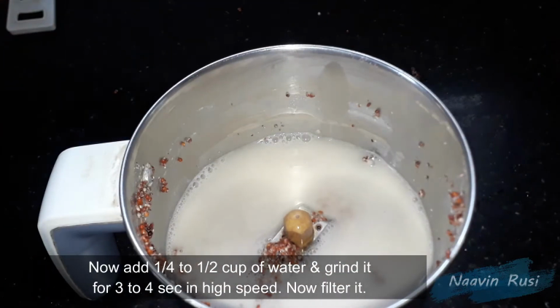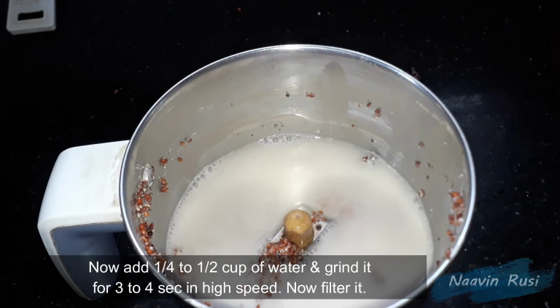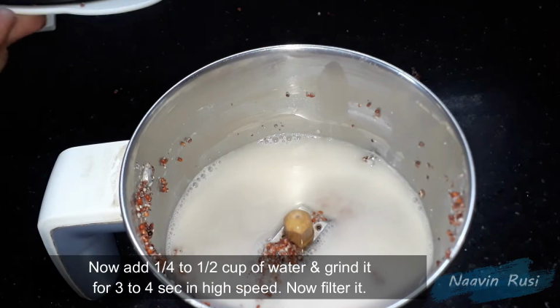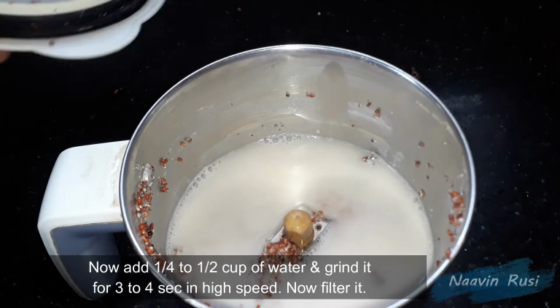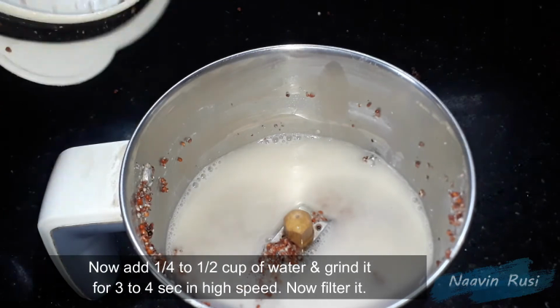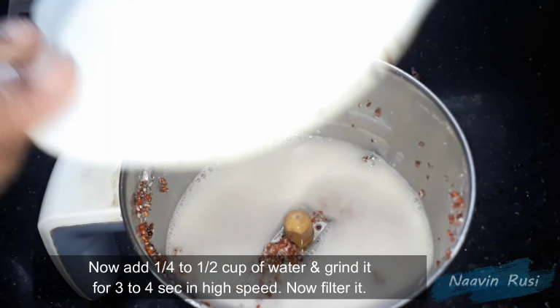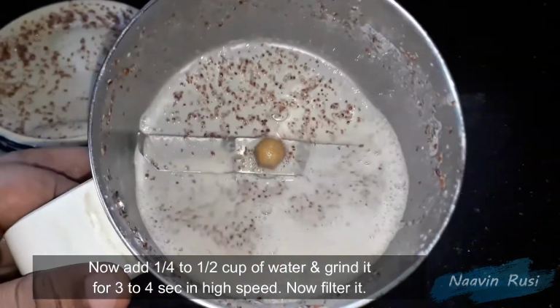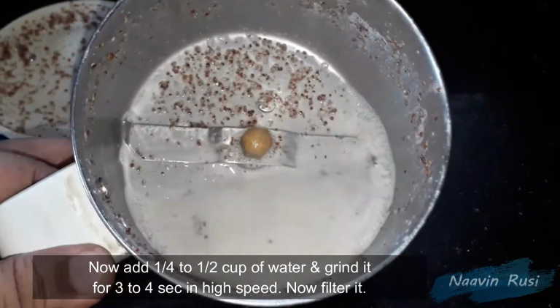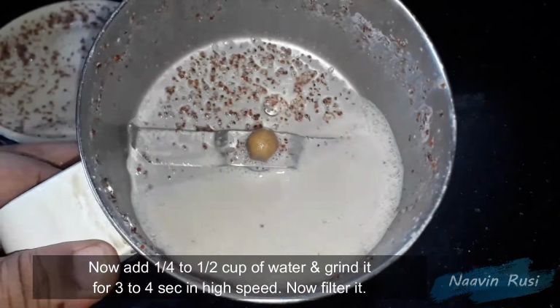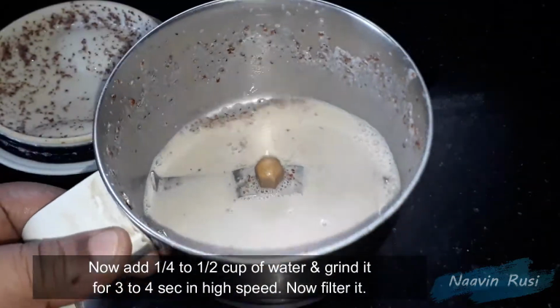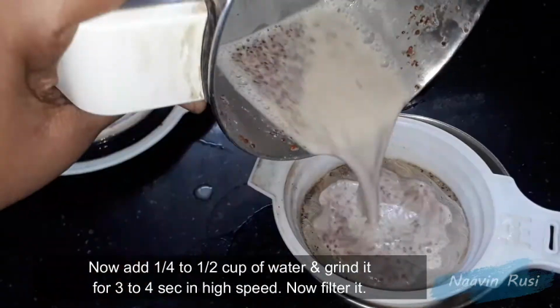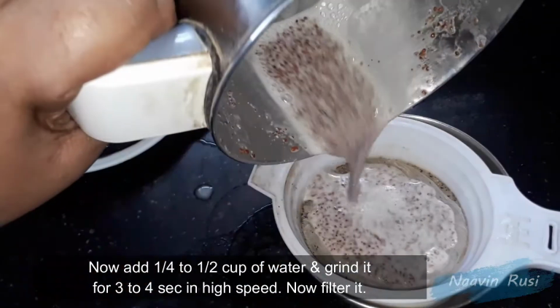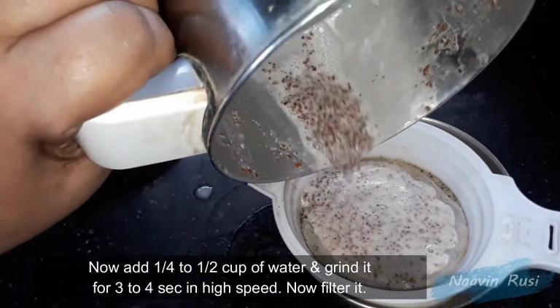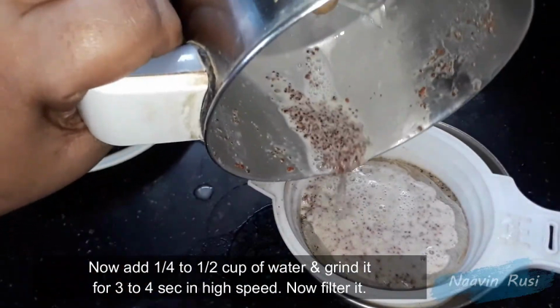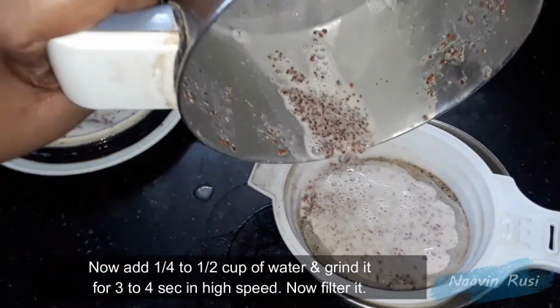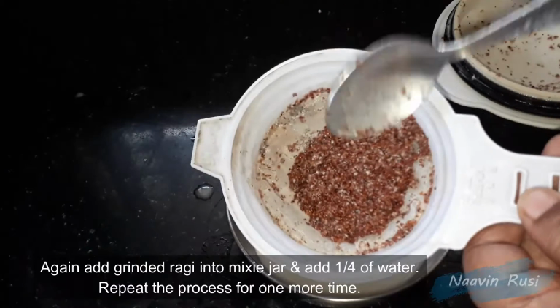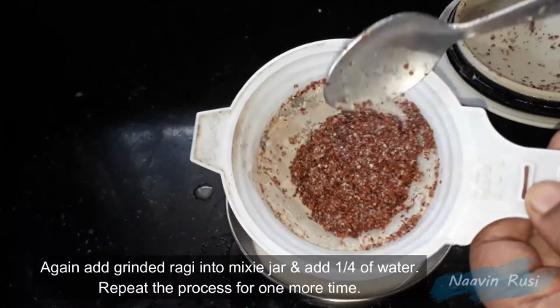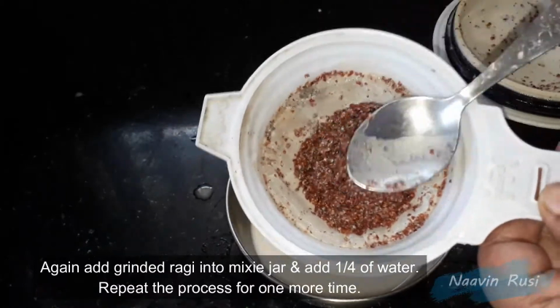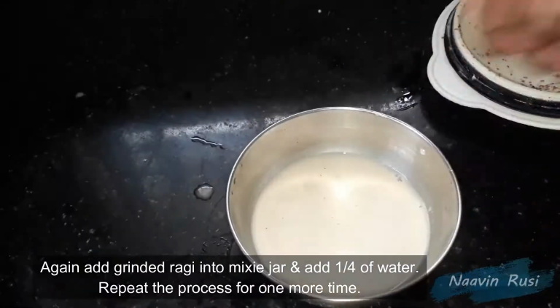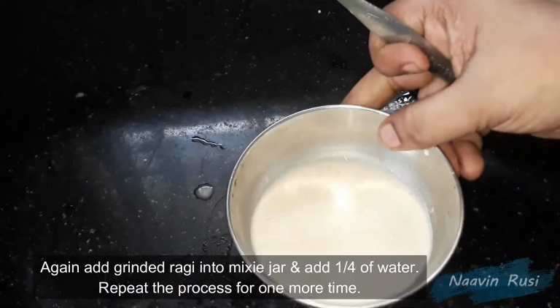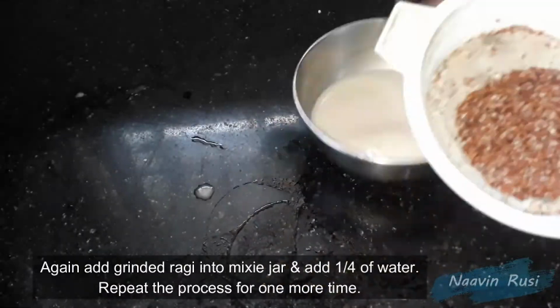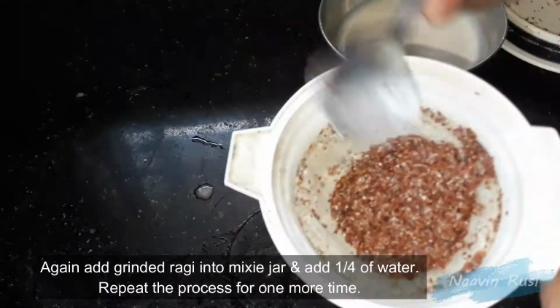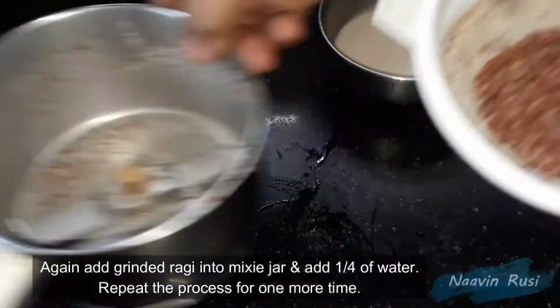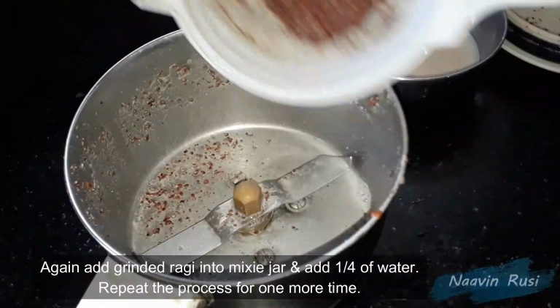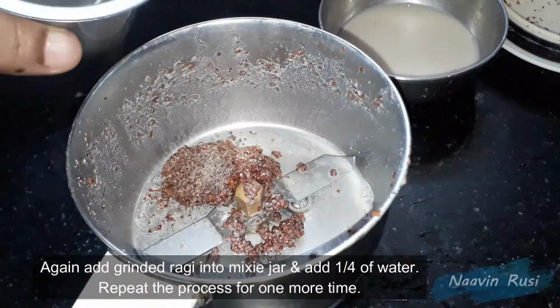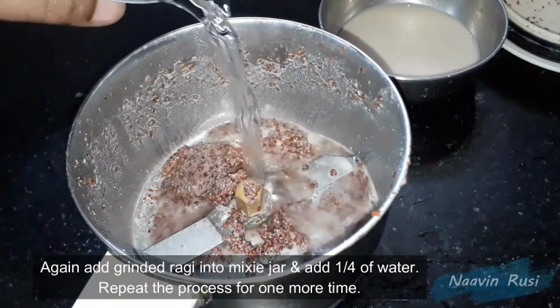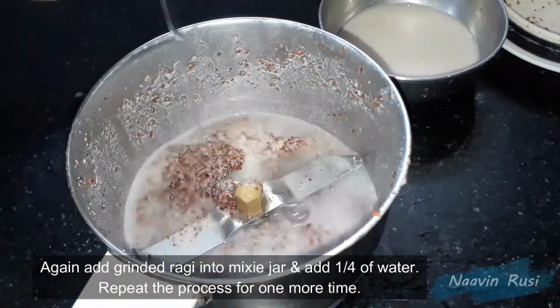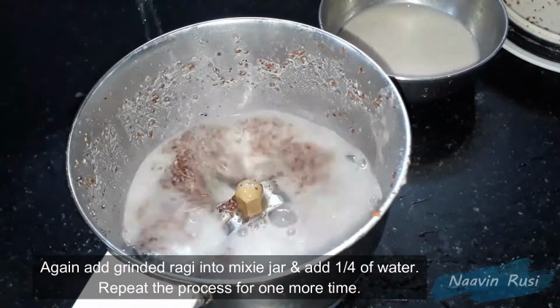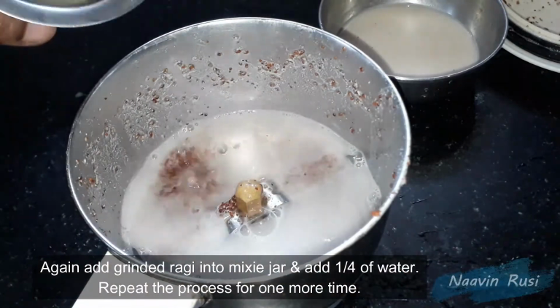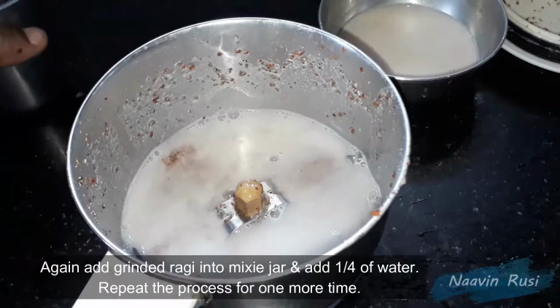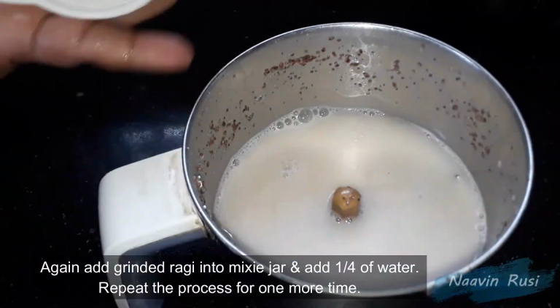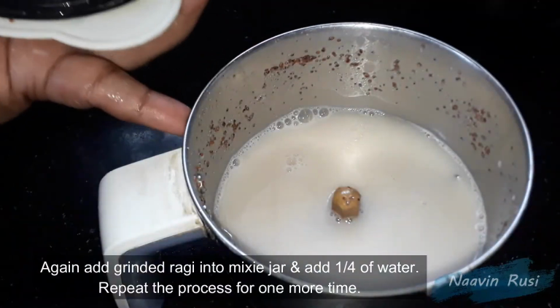Once after washing, we should wash the rice for 3-4 seconds. We can use it to wash it like this, and we can take this to the high speed.